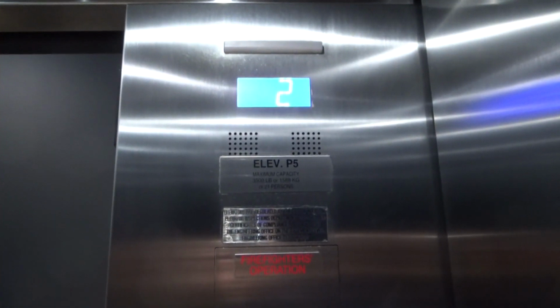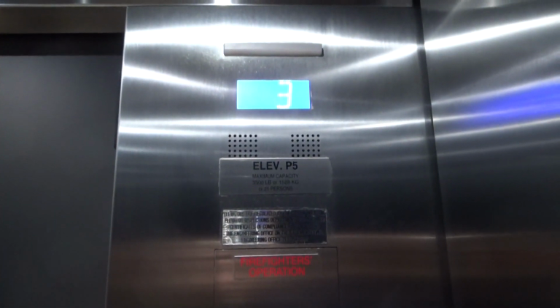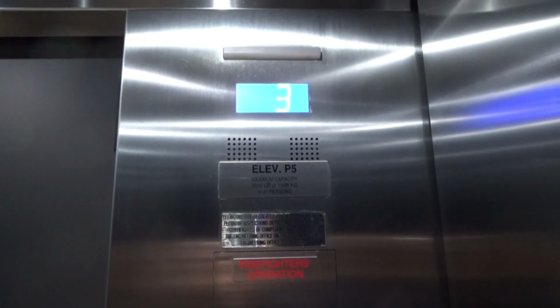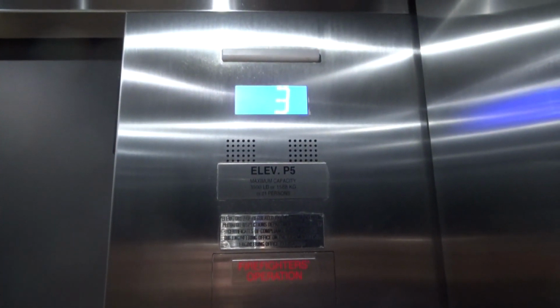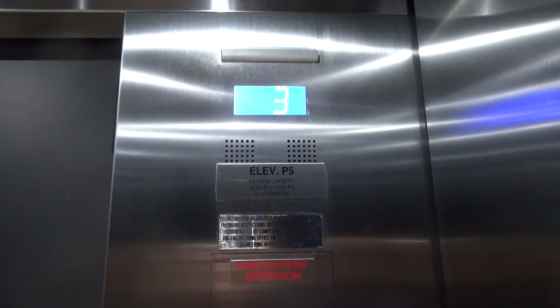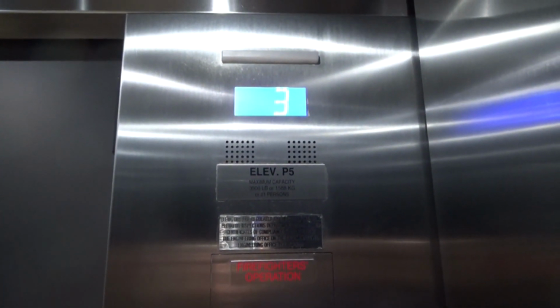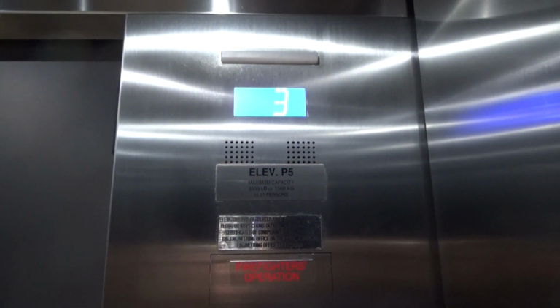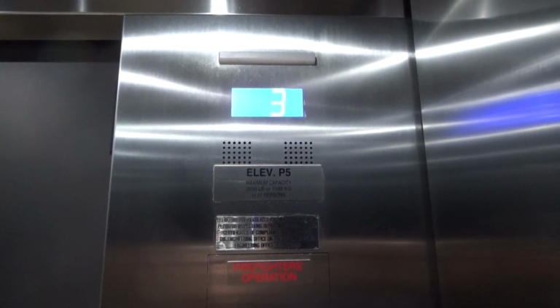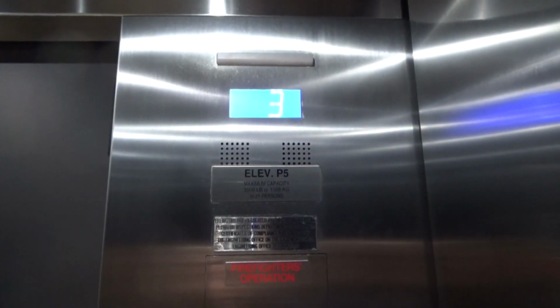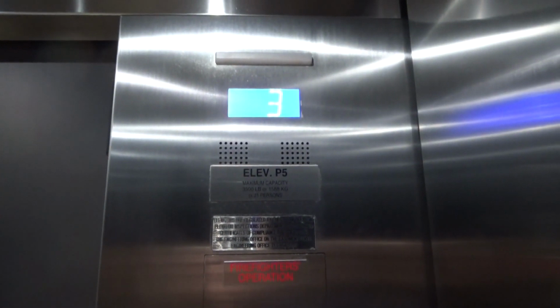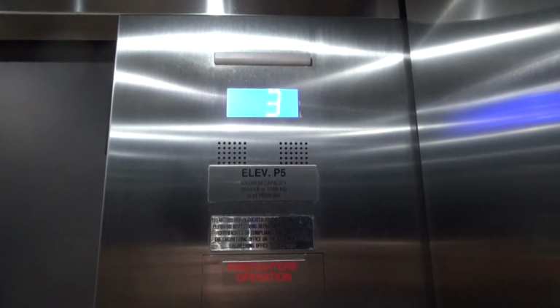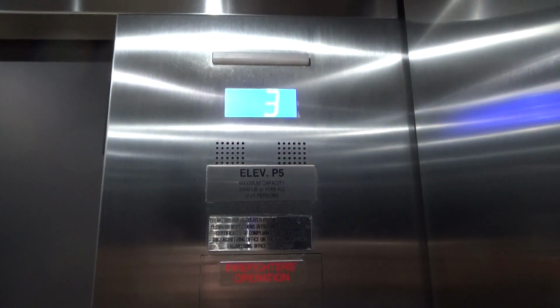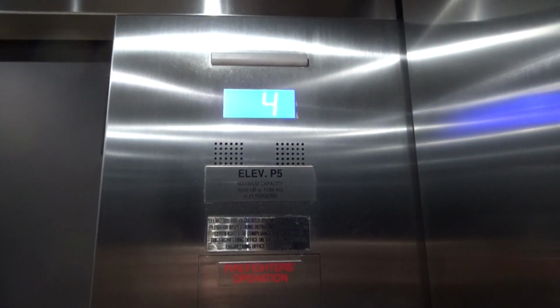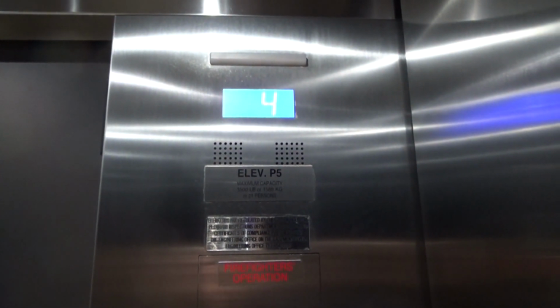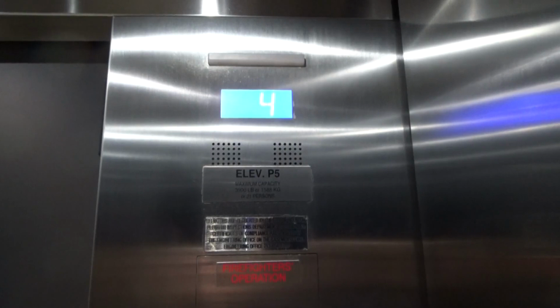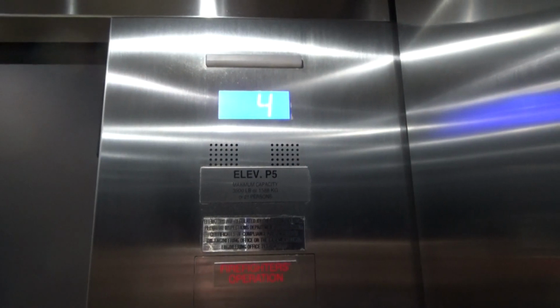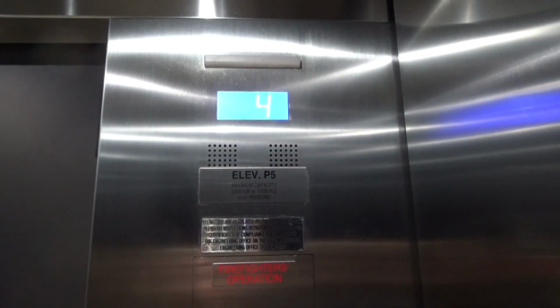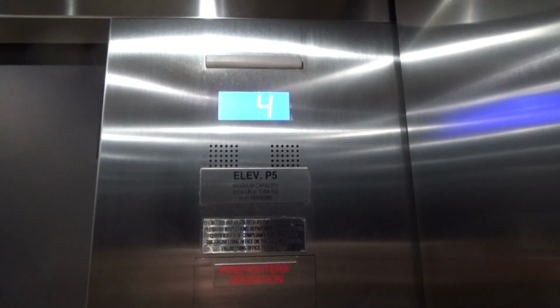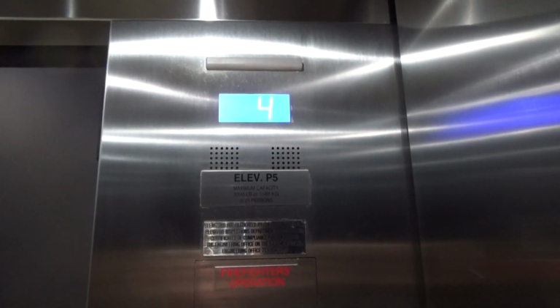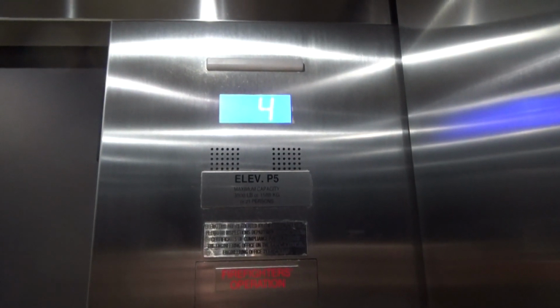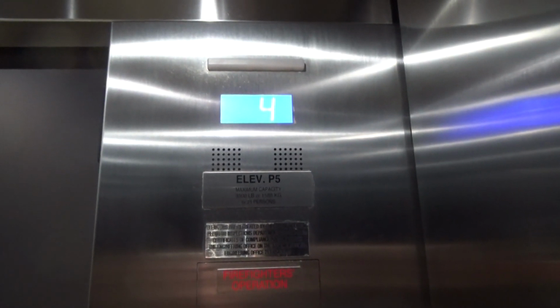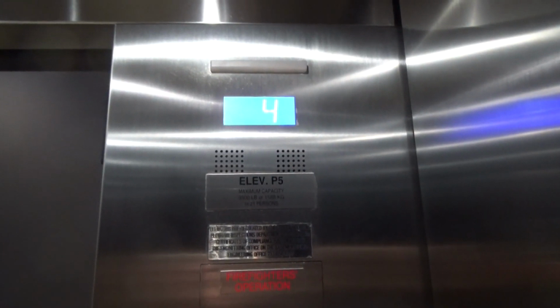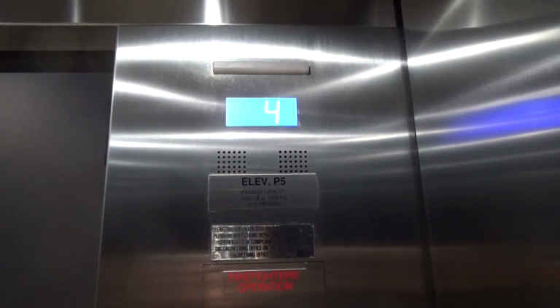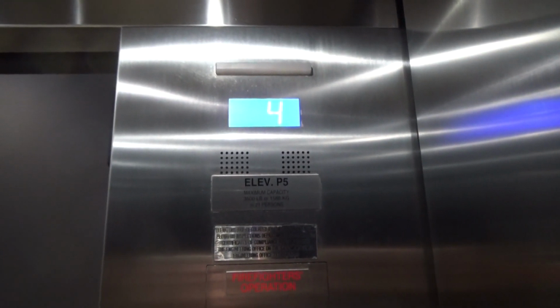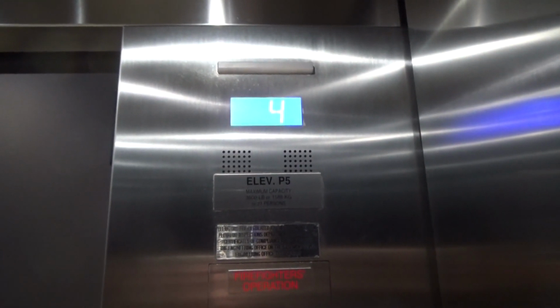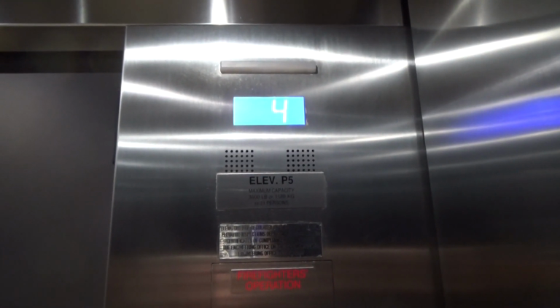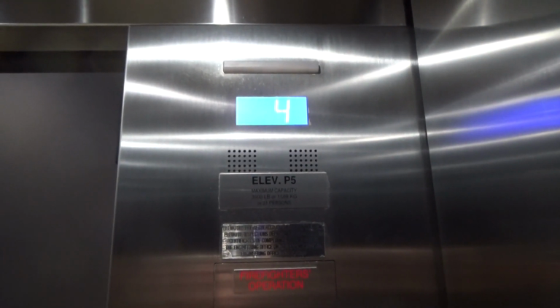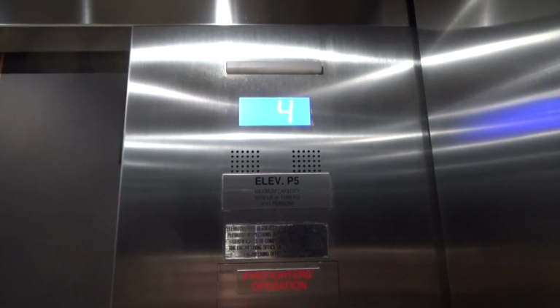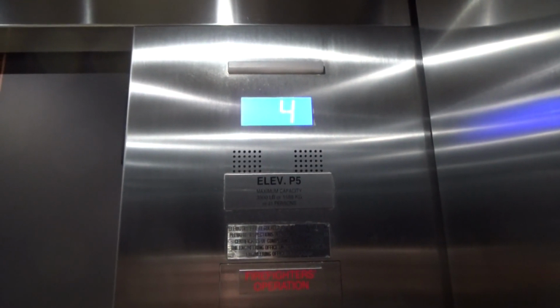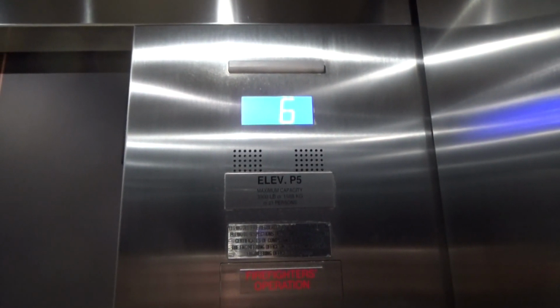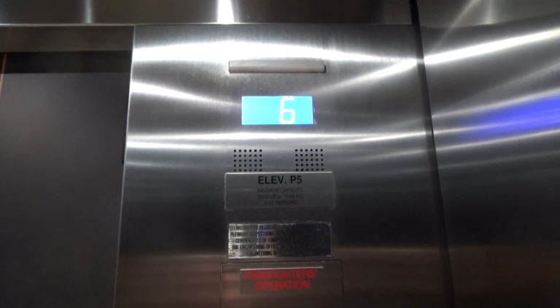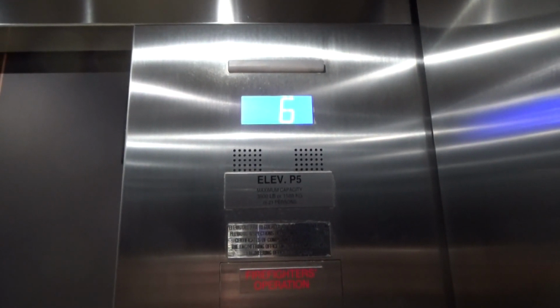These are the high-rise elevators at Merritt Marquee in downtown Houston, Texas.